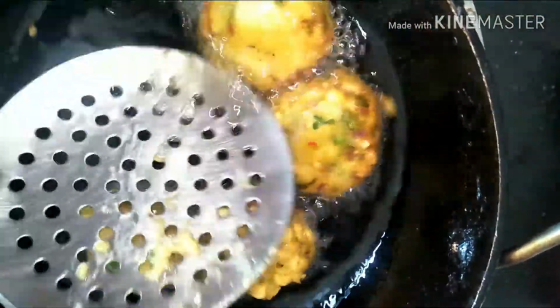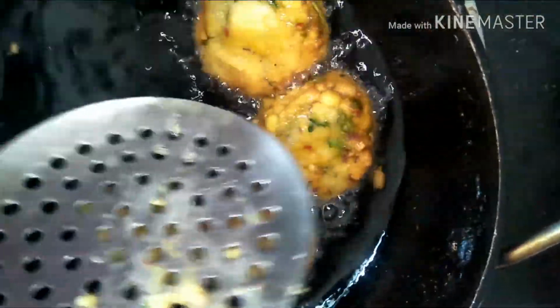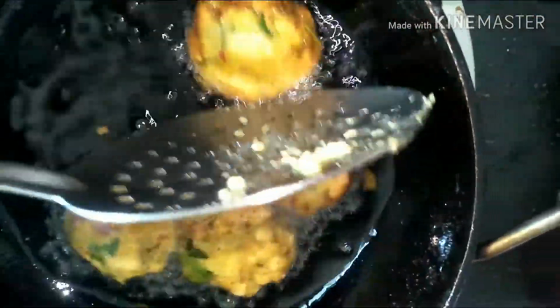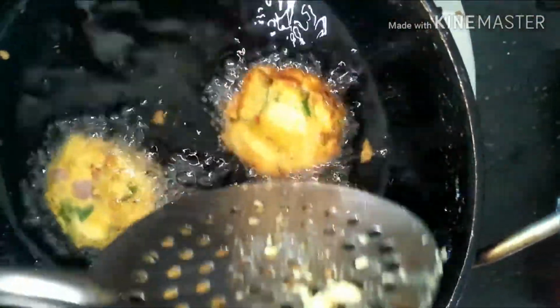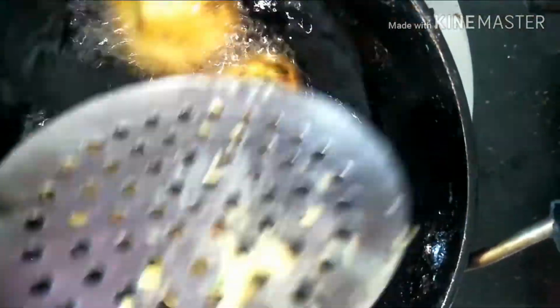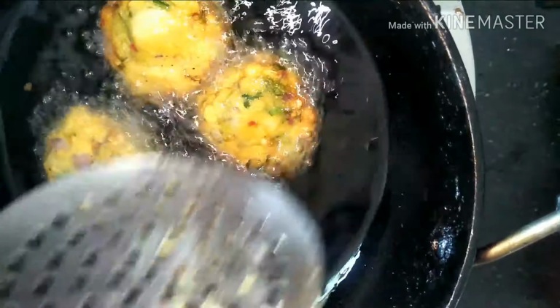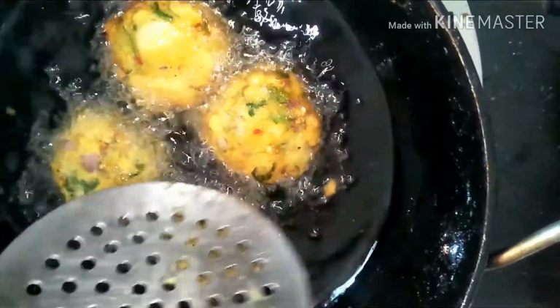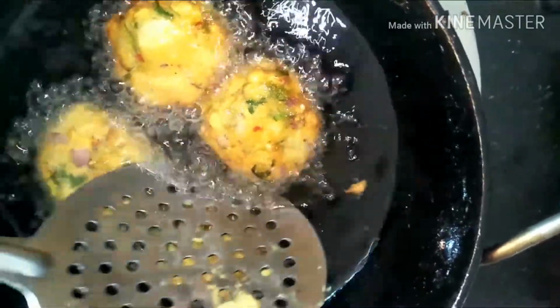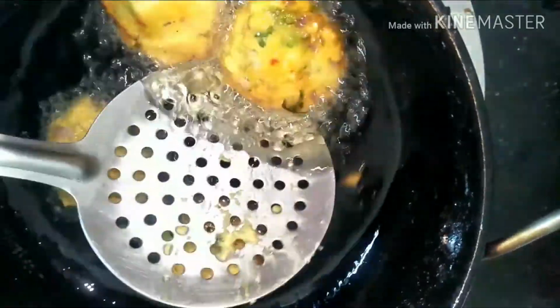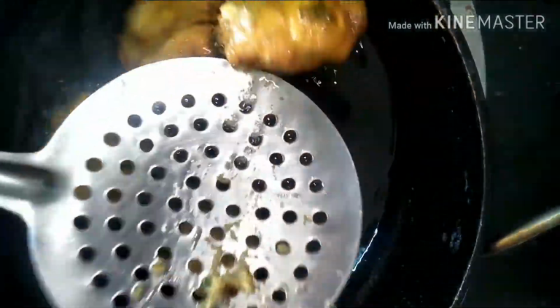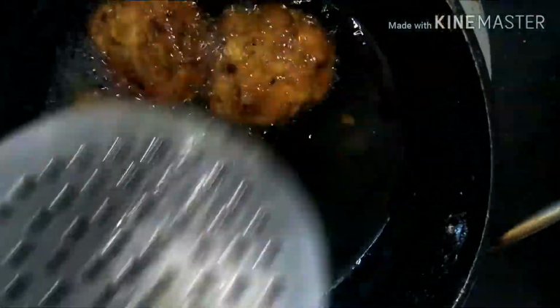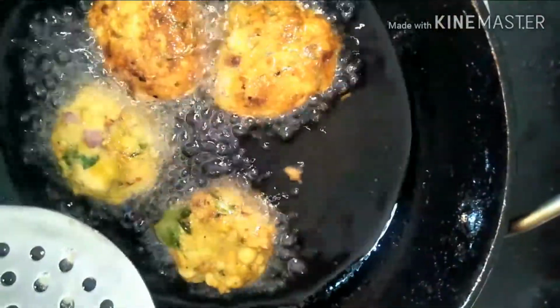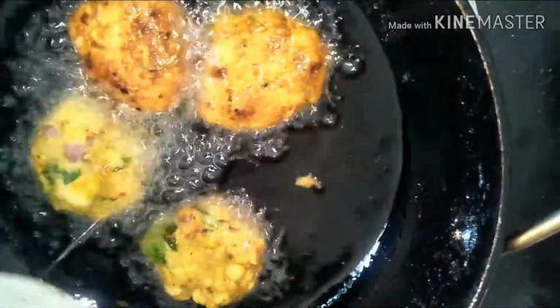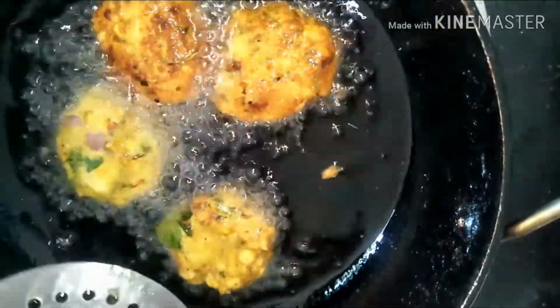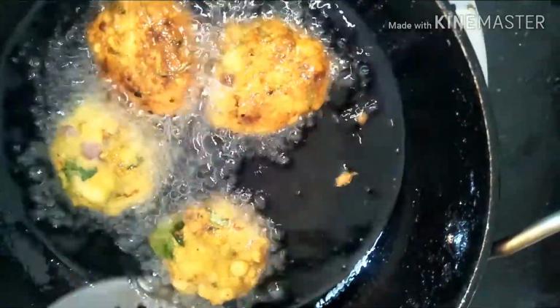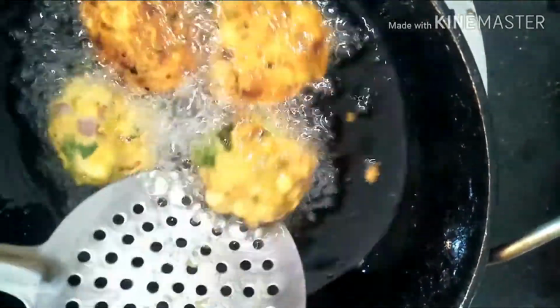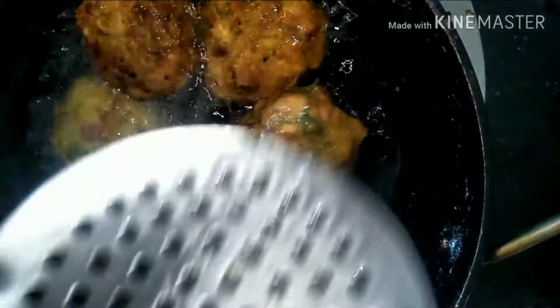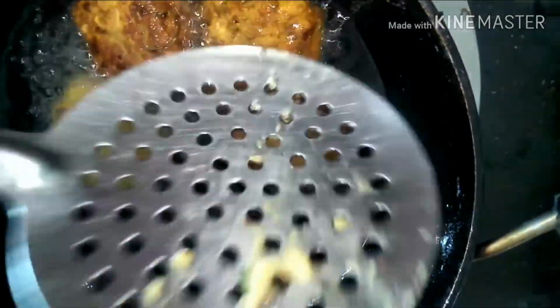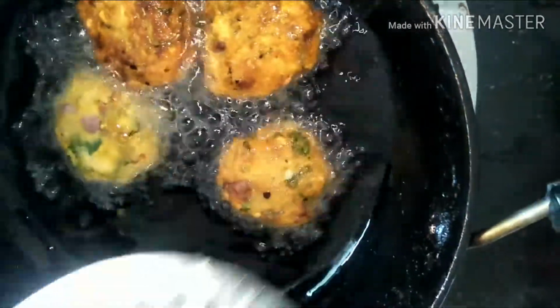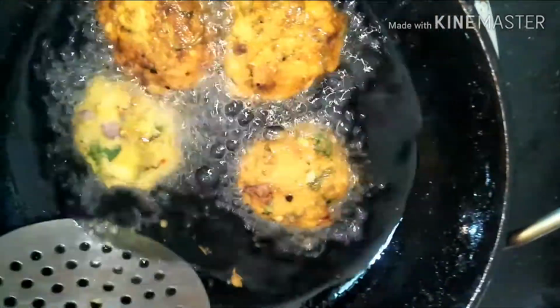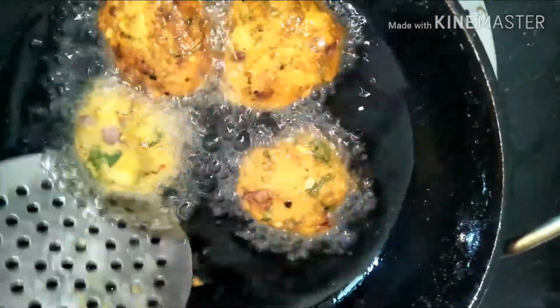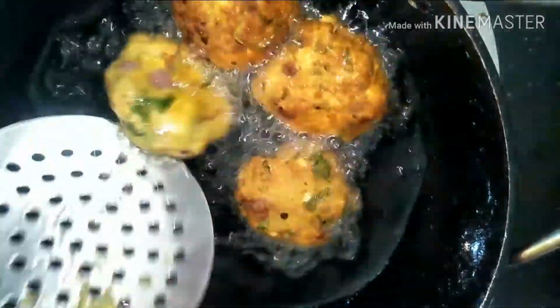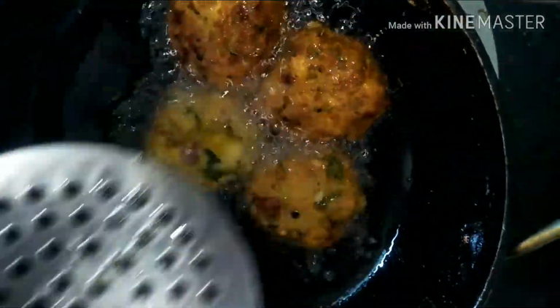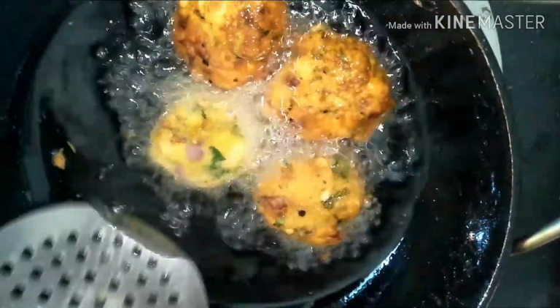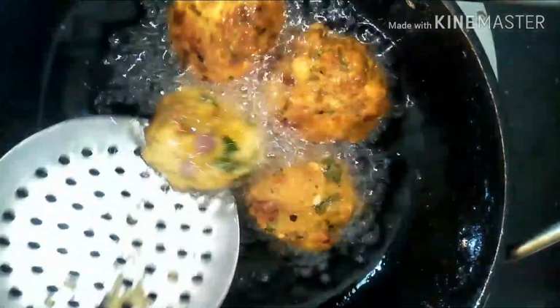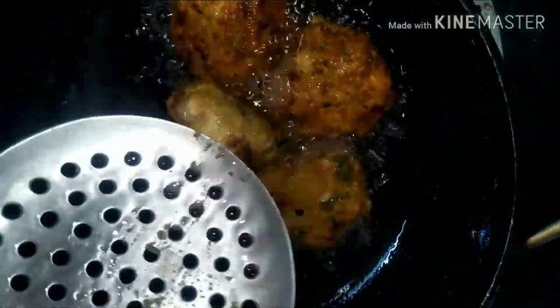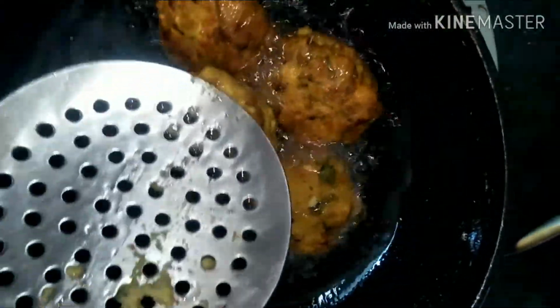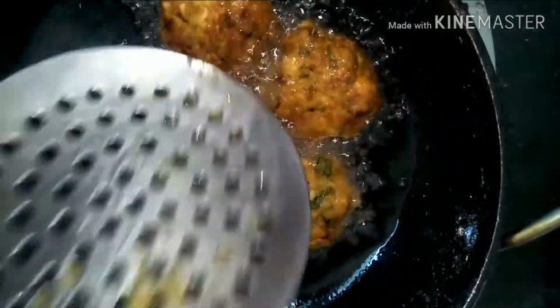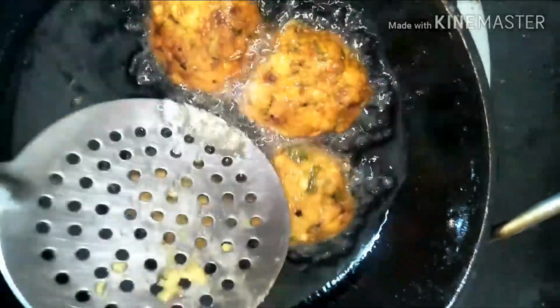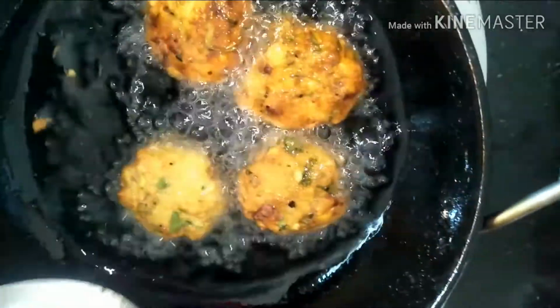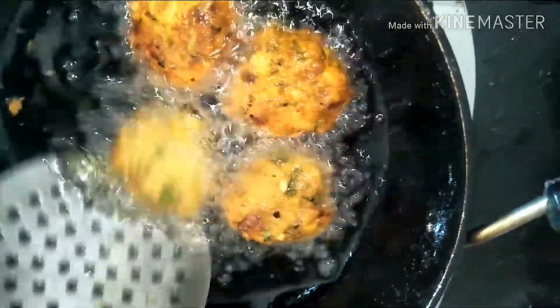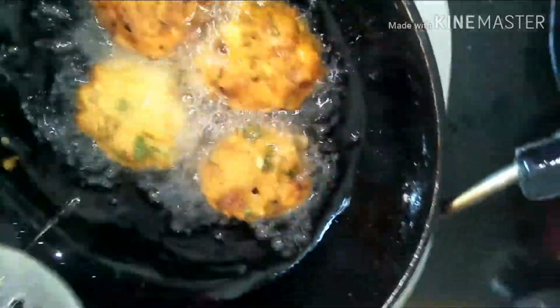It will be very tasty. They are so tasty and crunchy and crispy. Do give these vadas a try and let me know how you liked them. Looking forward to your comments.